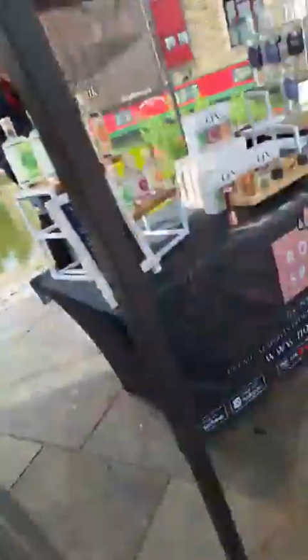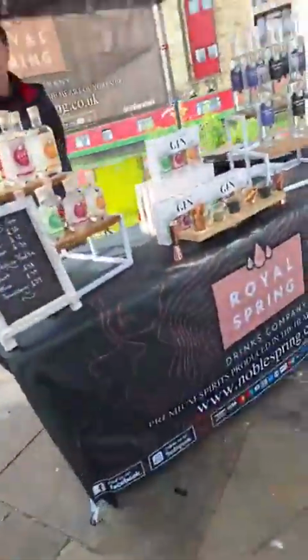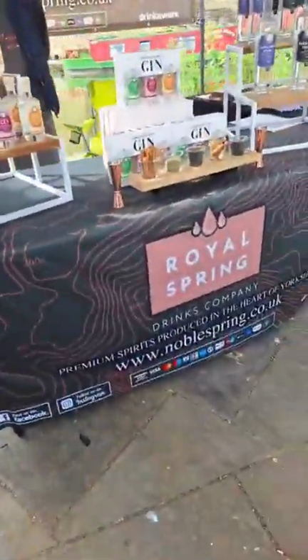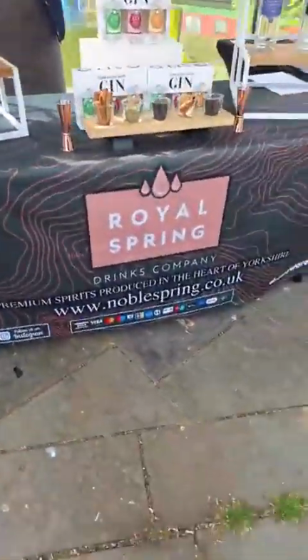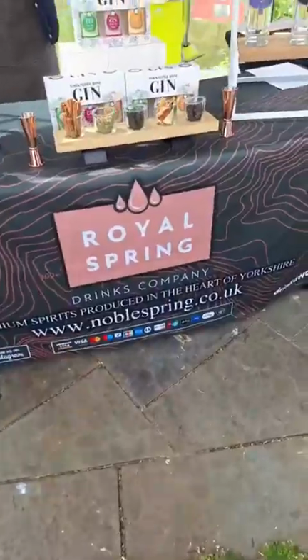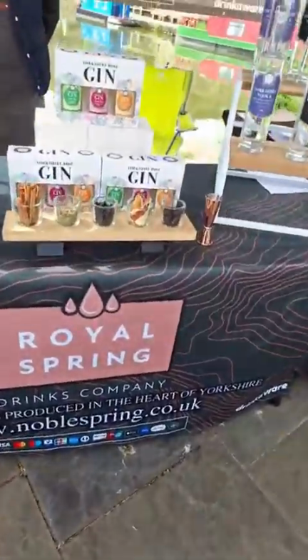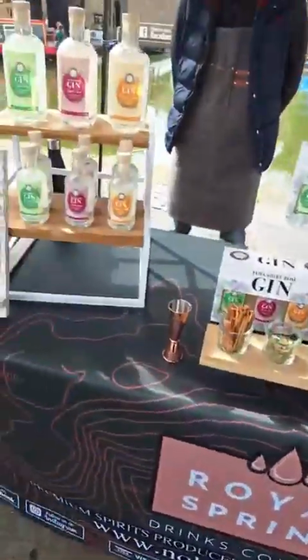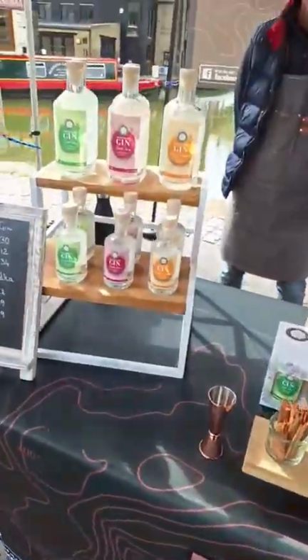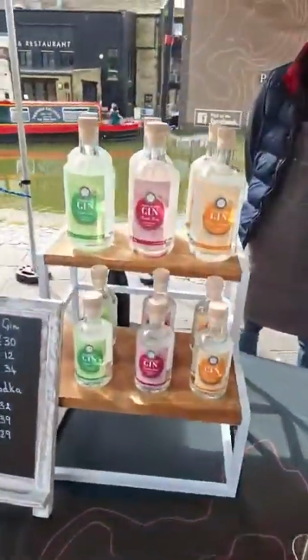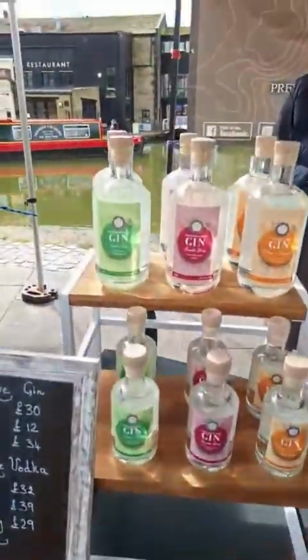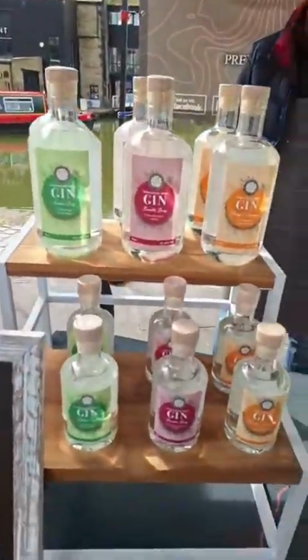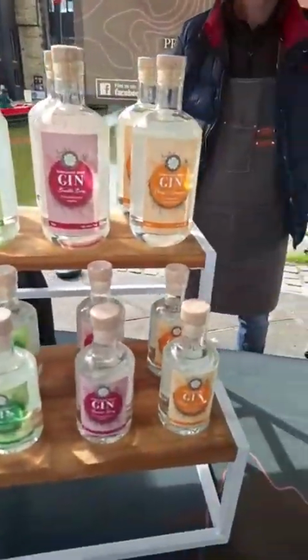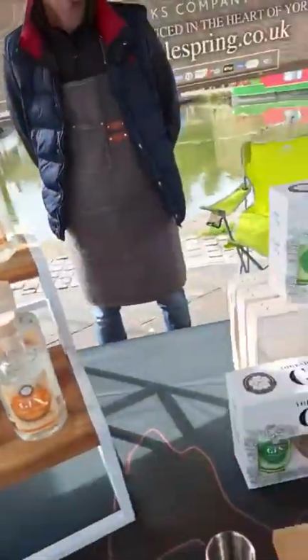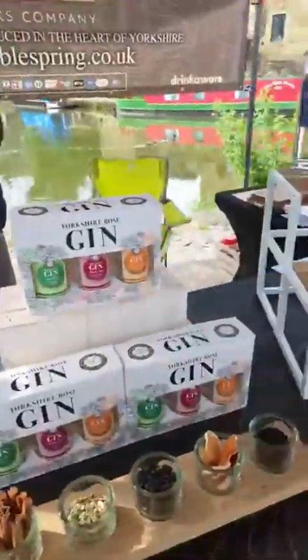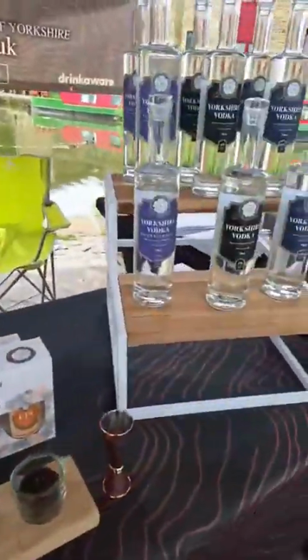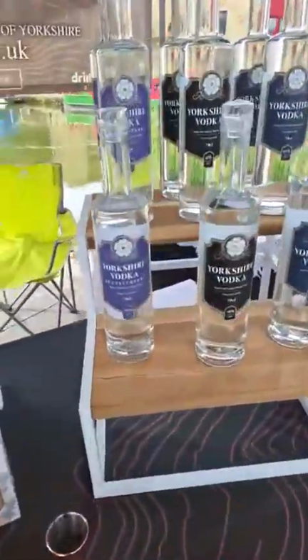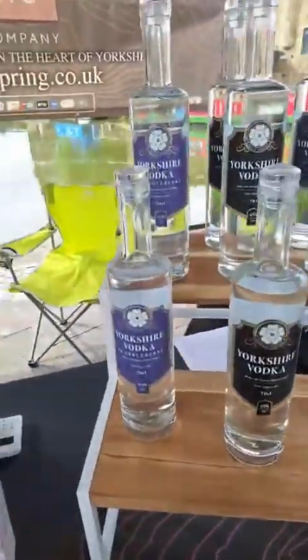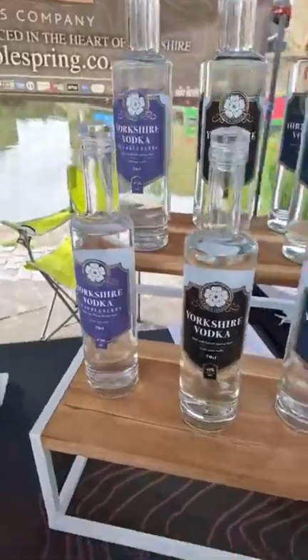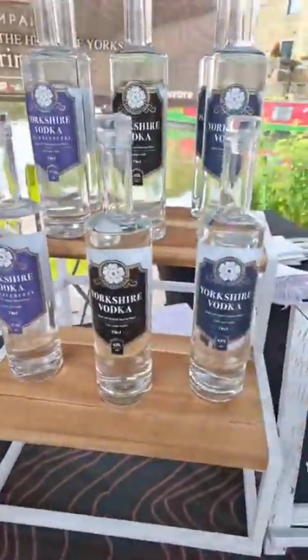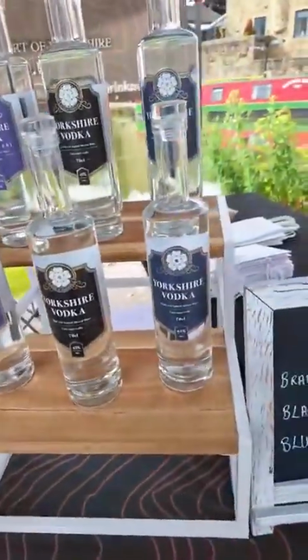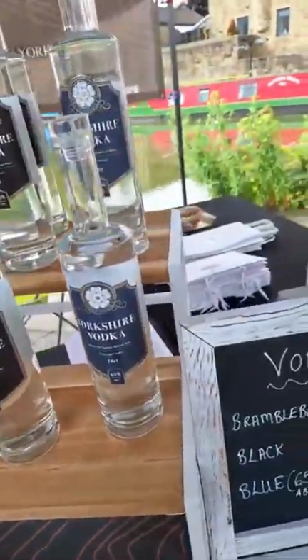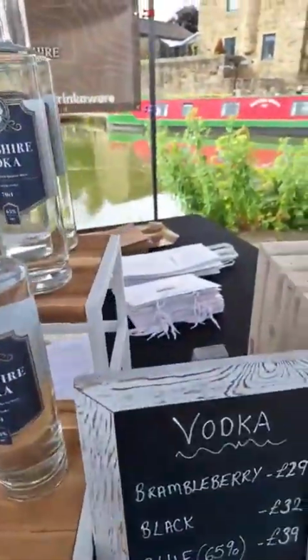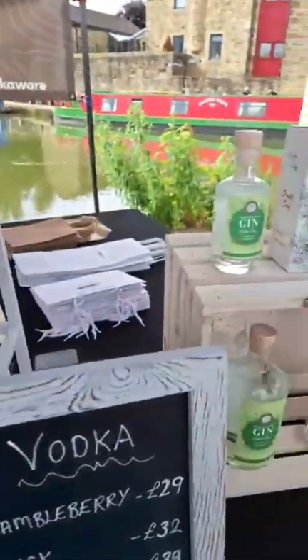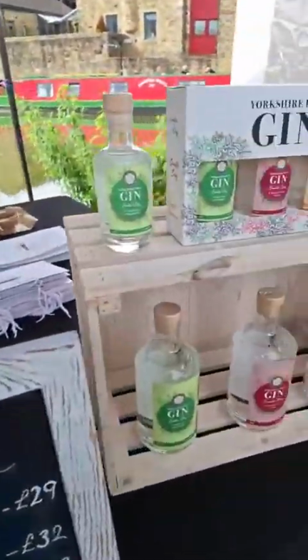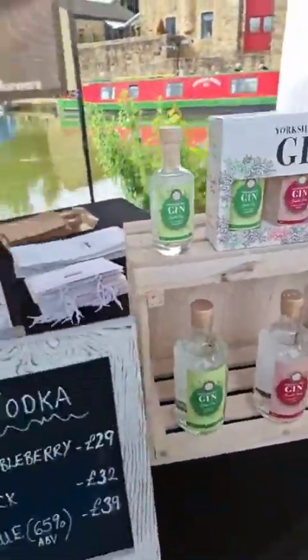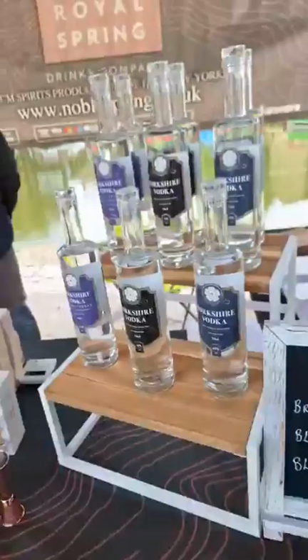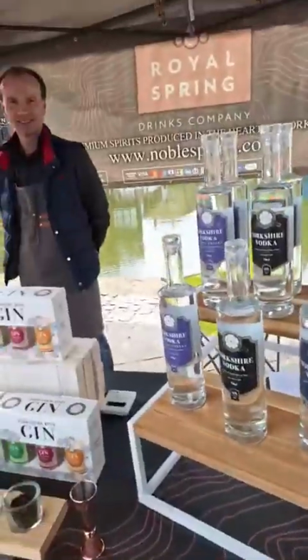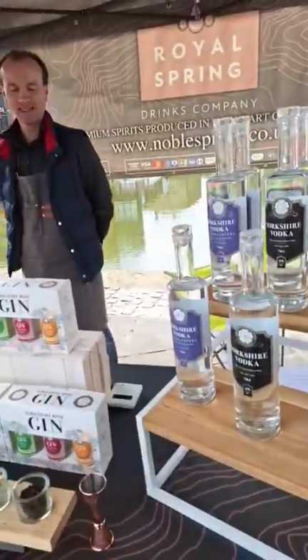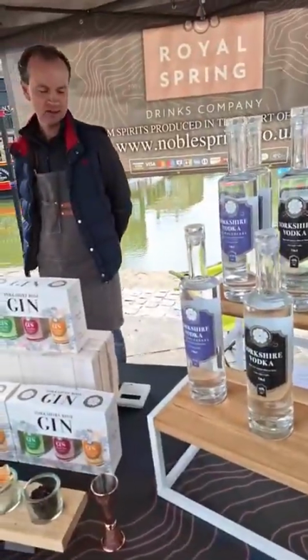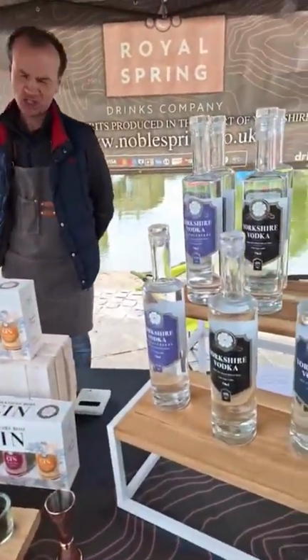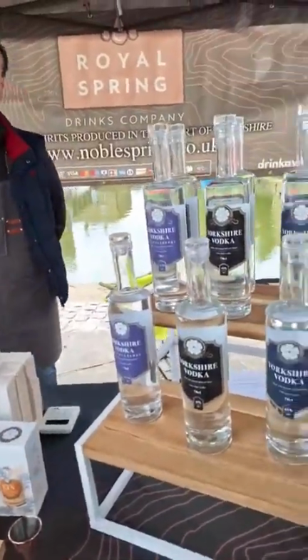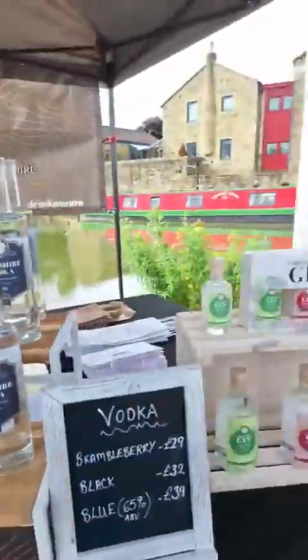Next up we've got Royal Spring Drinks Company — a treat for me! We've got some lovely gins, some lovely vodkas, all sorts there, all very delicious. And I do mean all of them — I think I've tried them all, haven't I? Just about!